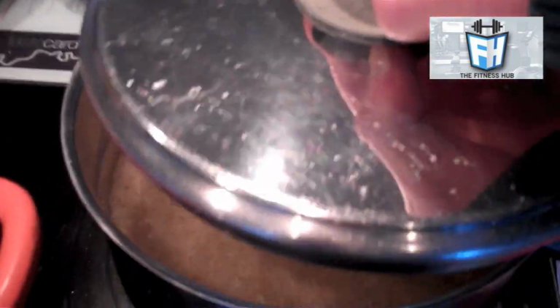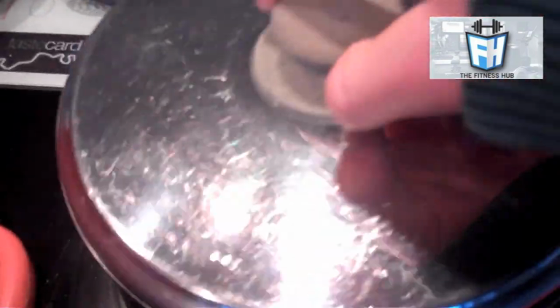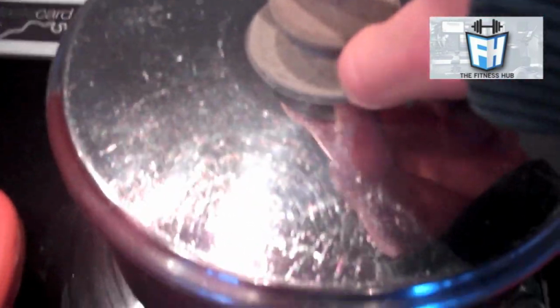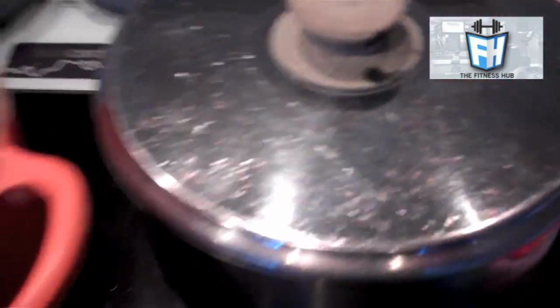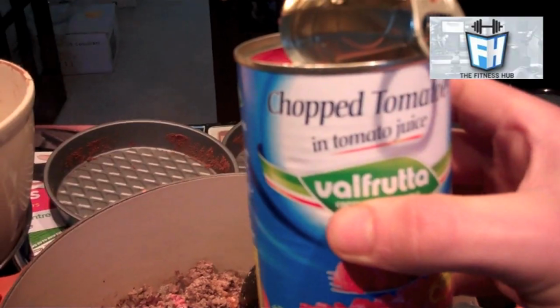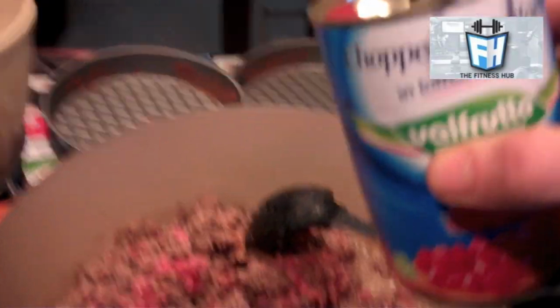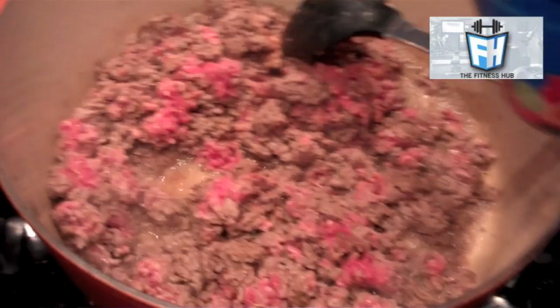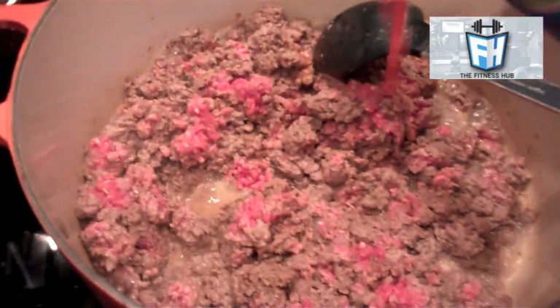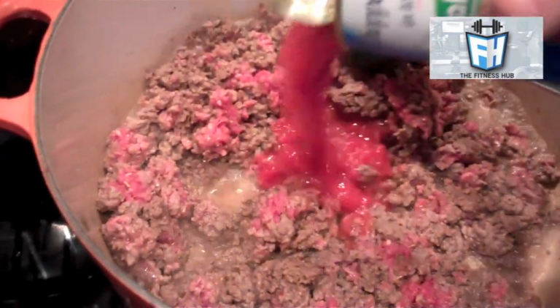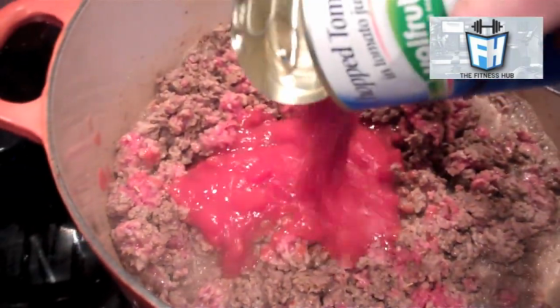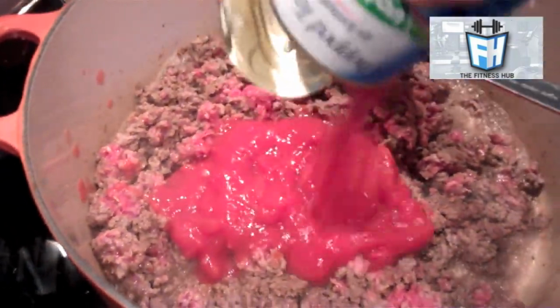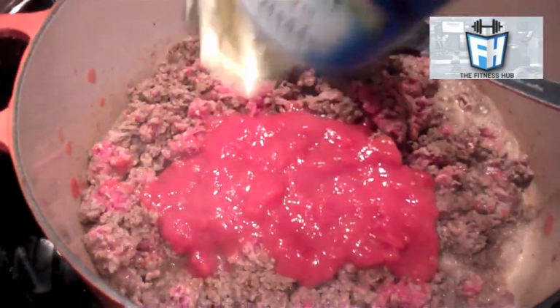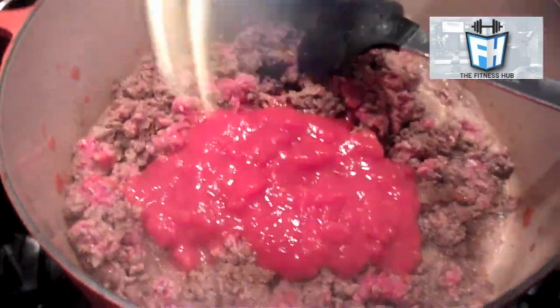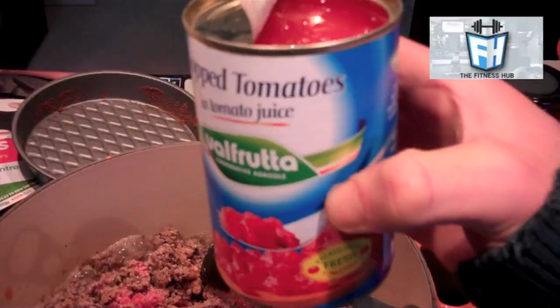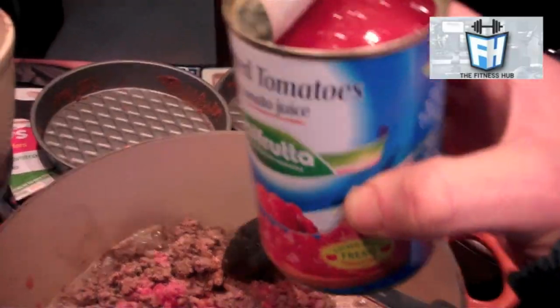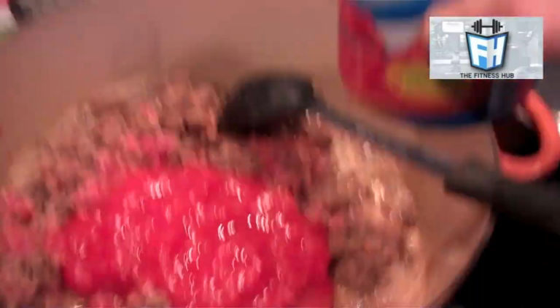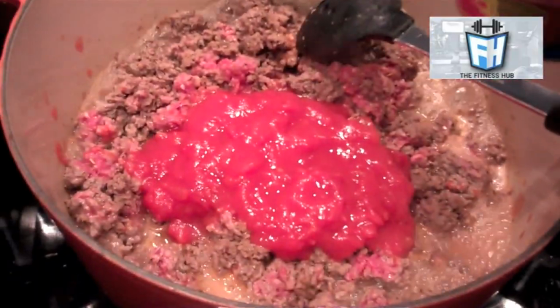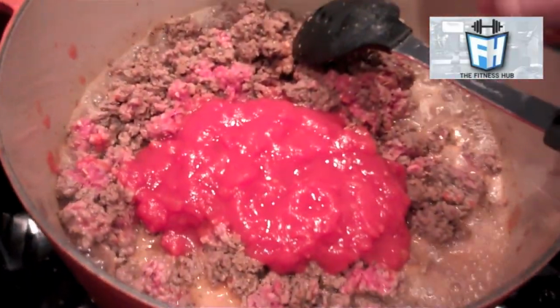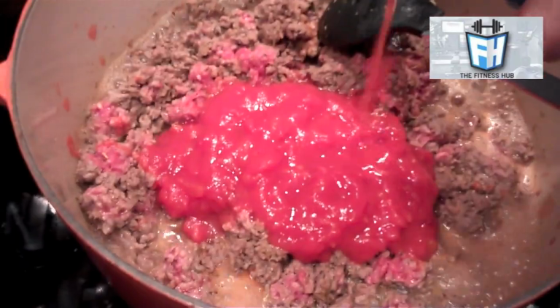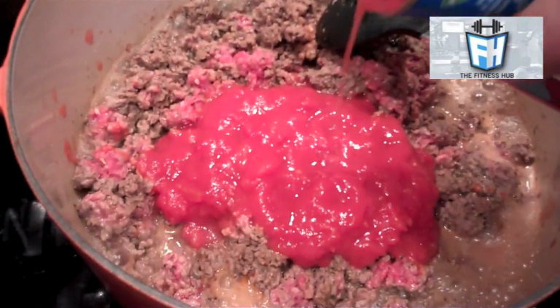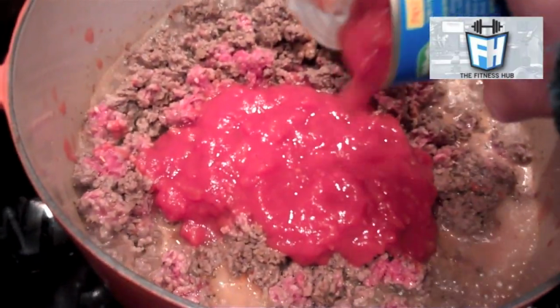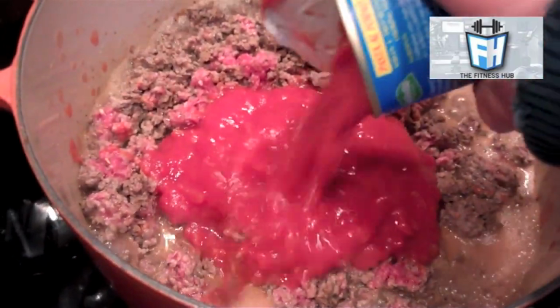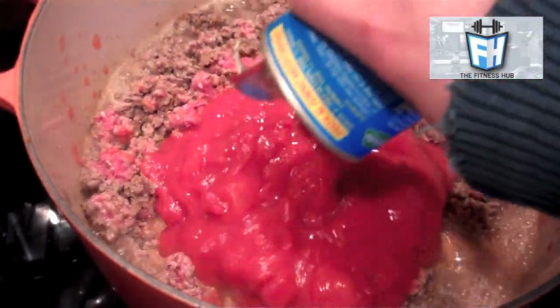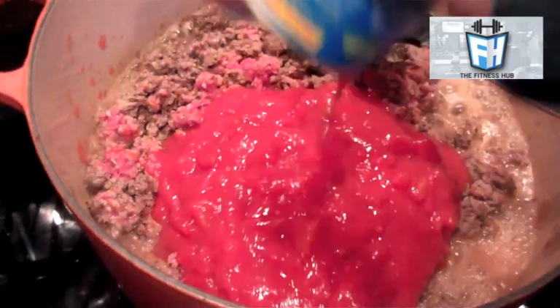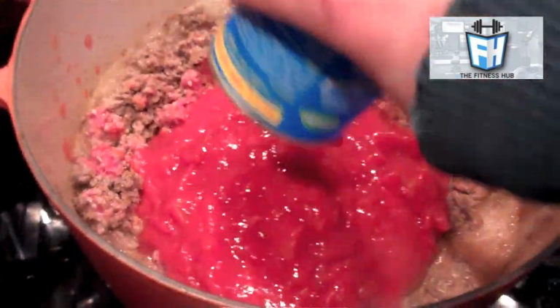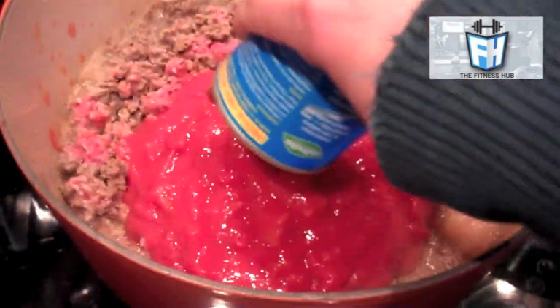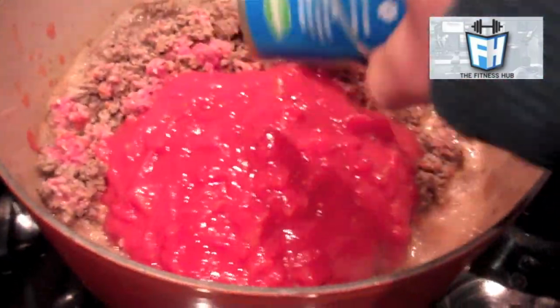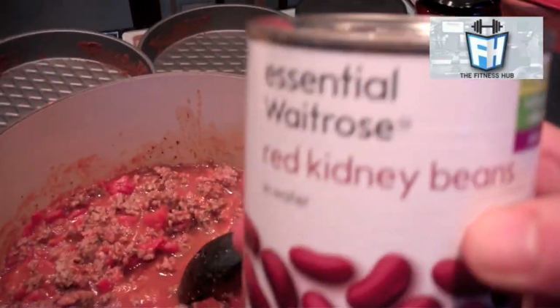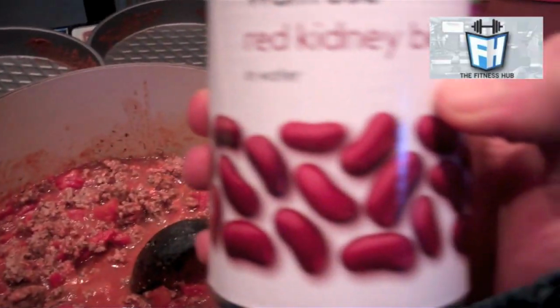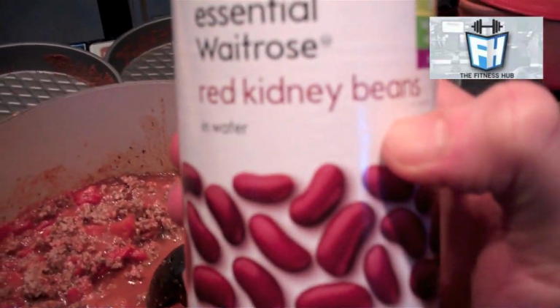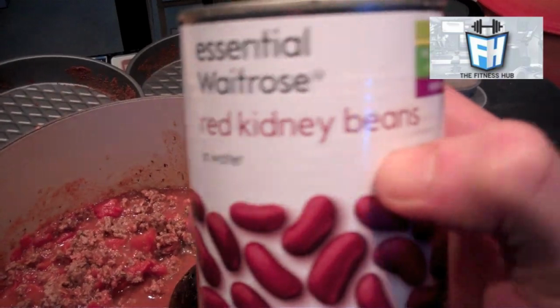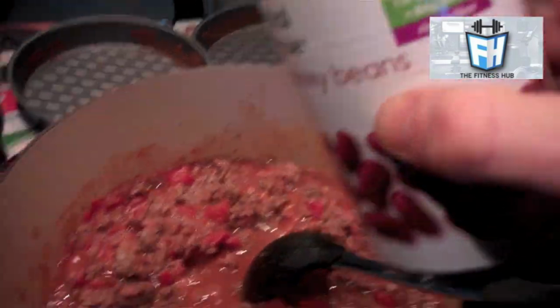That's all my brown basmati rice going in there and now I'm adding my tomatoes. You'll see all the ingredients, the amount I've used and the macronutrients at the end of the film. I've got into a good habit and routine of making this — it's dead quick, dead easy.